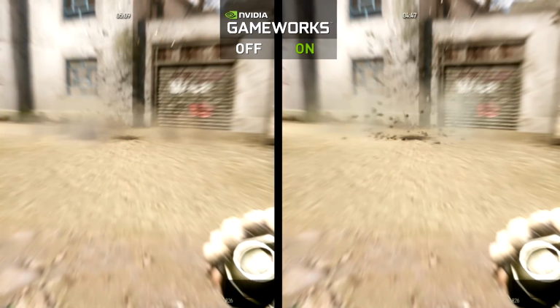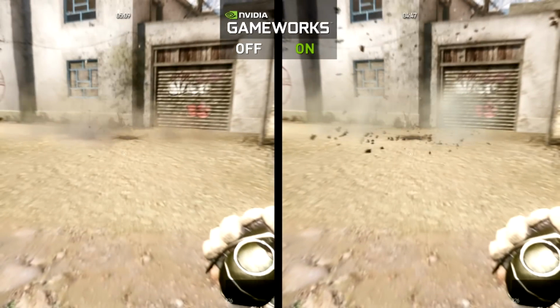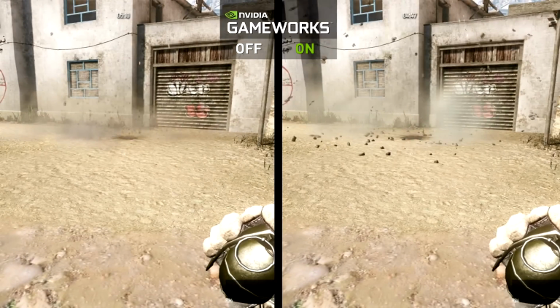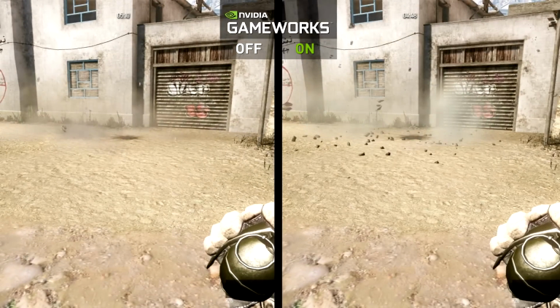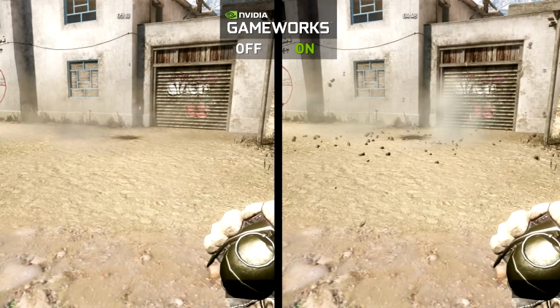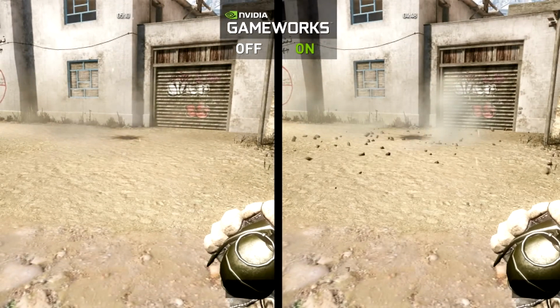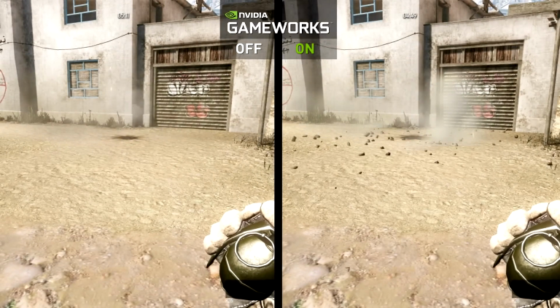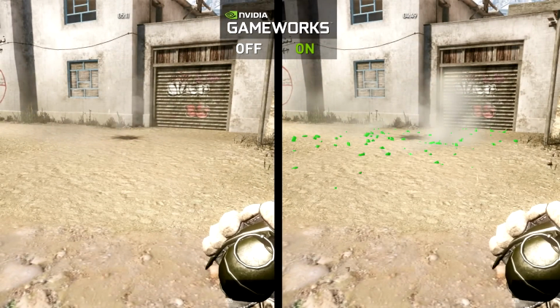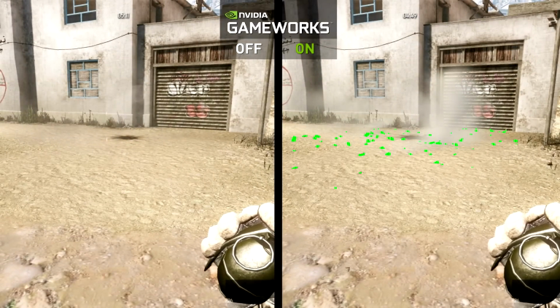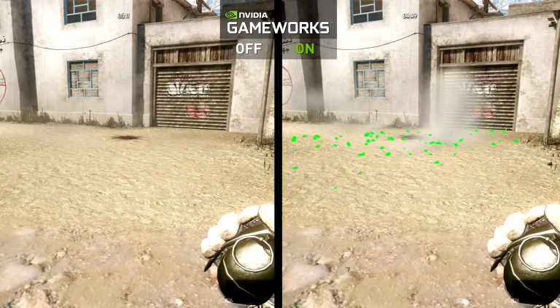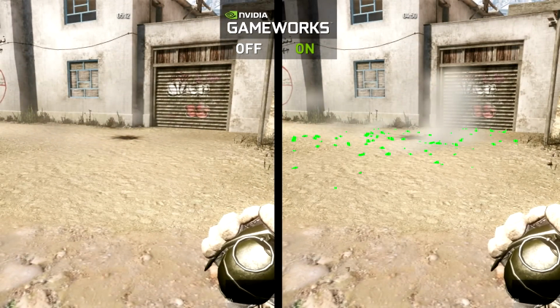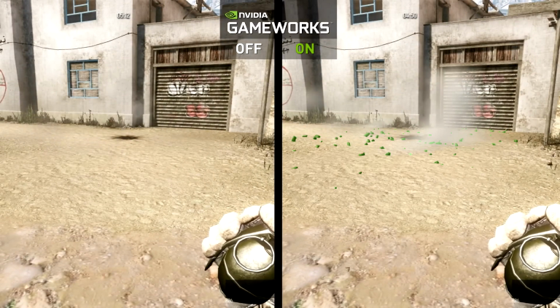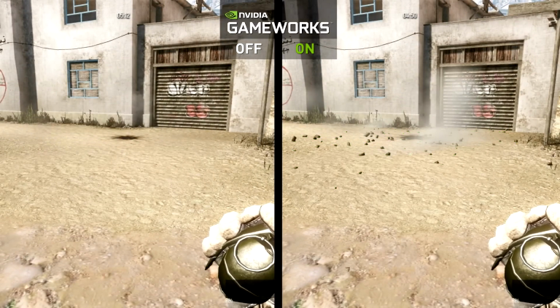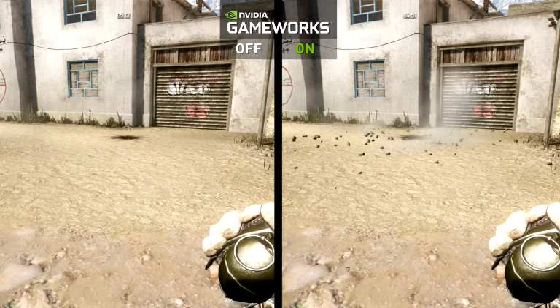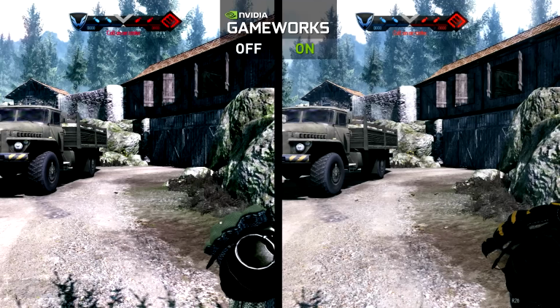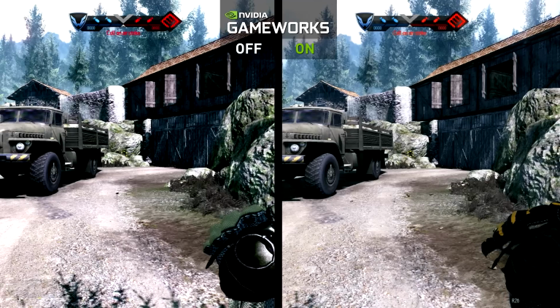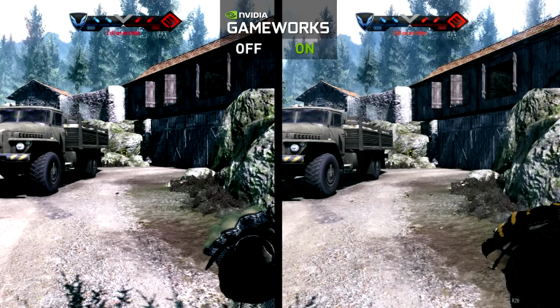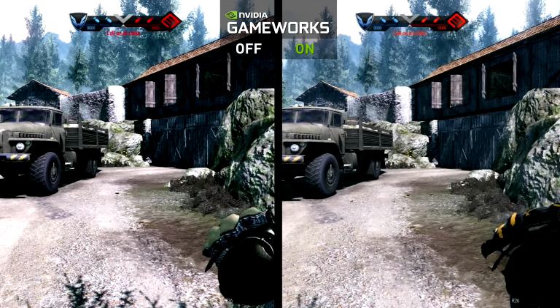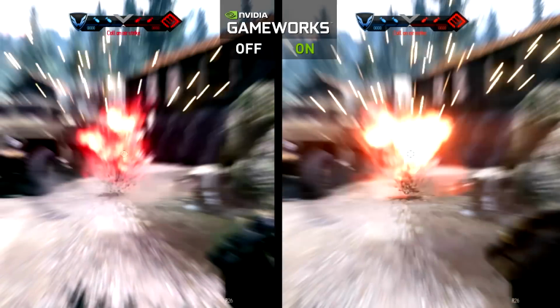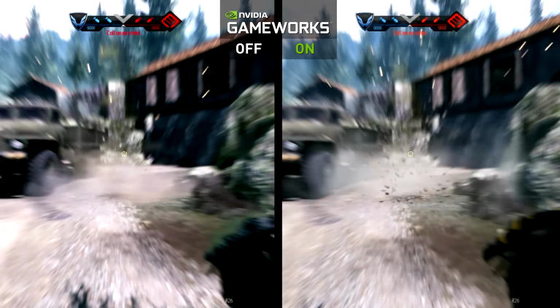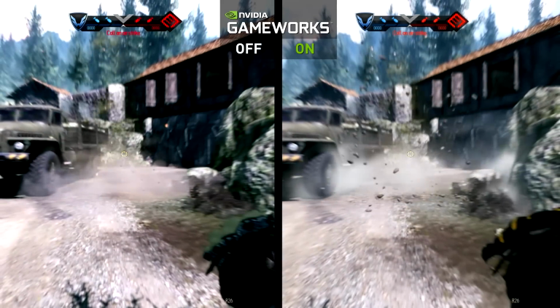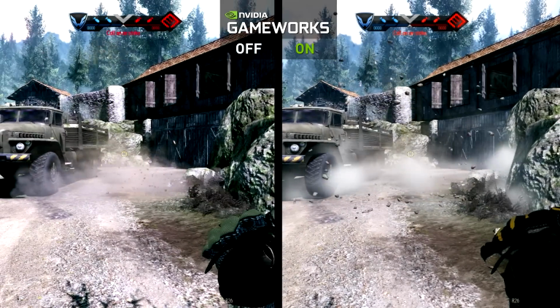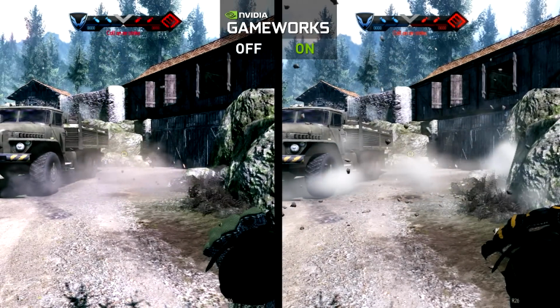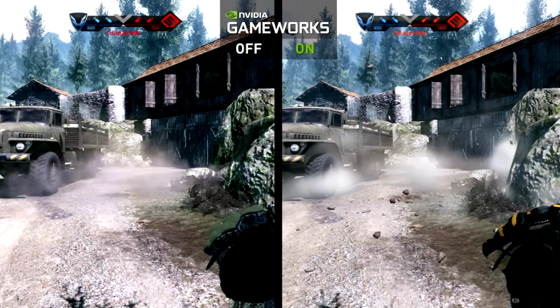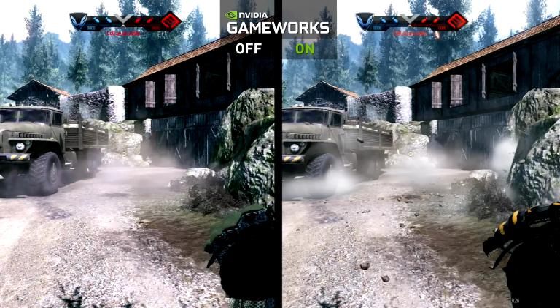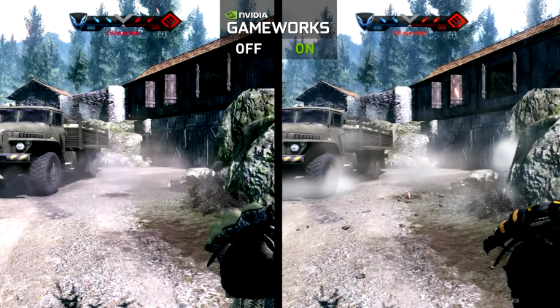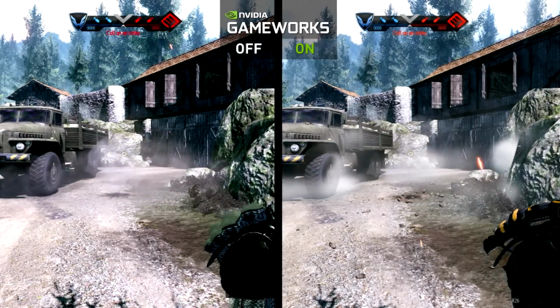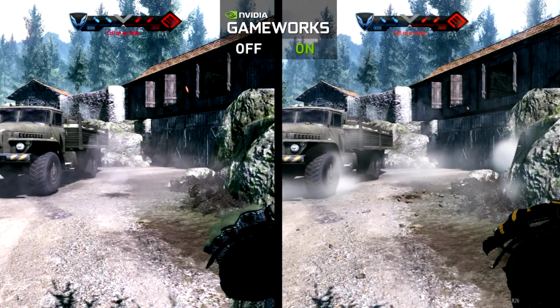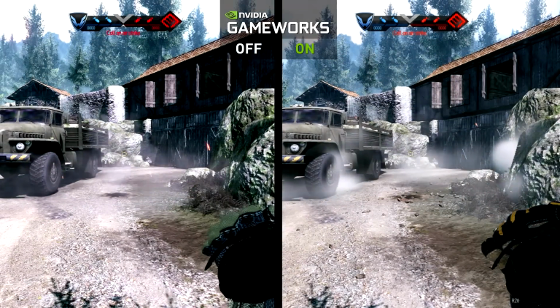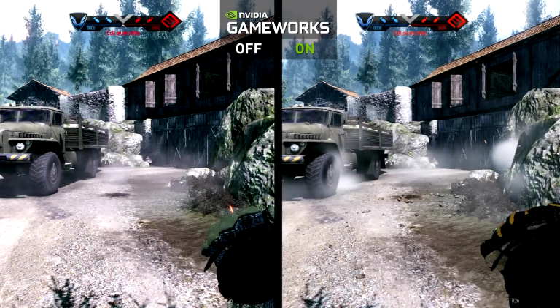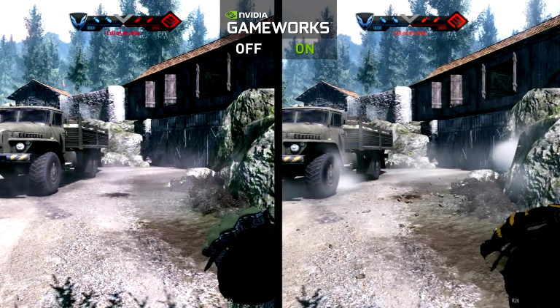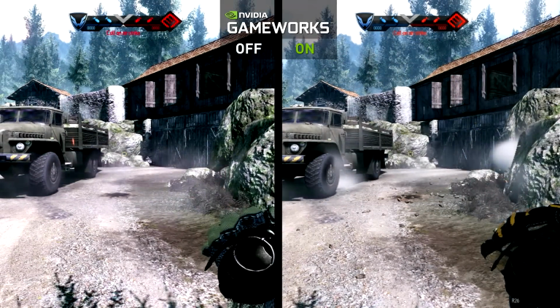This explosion effect adds particles and mesh debris and a lingering ambient smoke effect that can be interacted with by other explosions, helicopters, and characters.